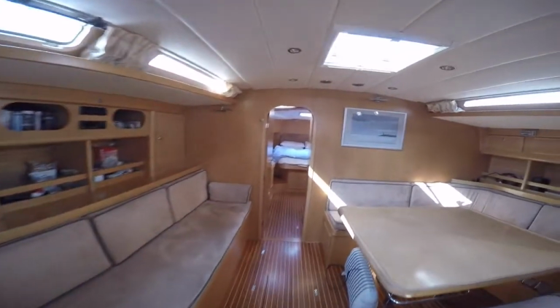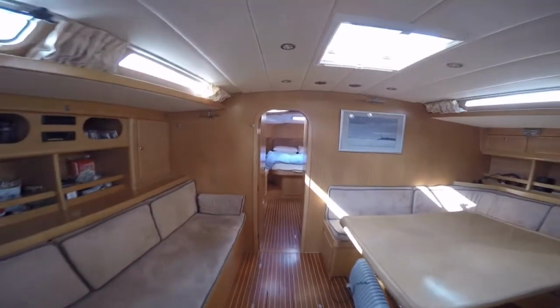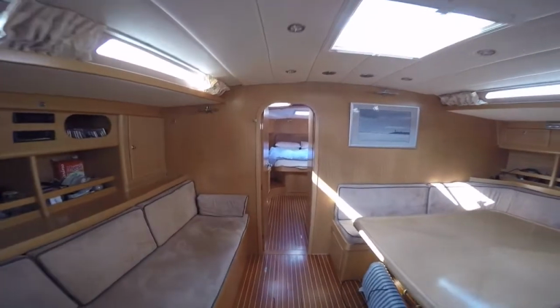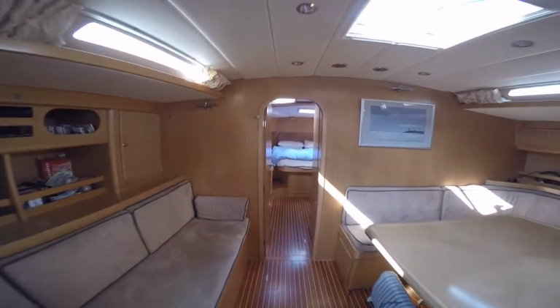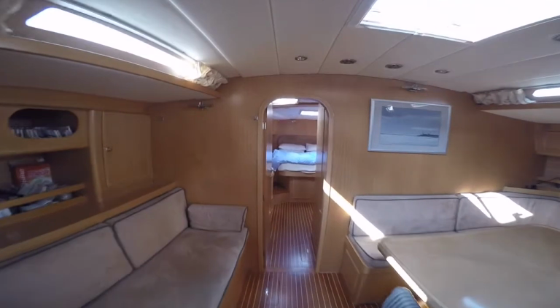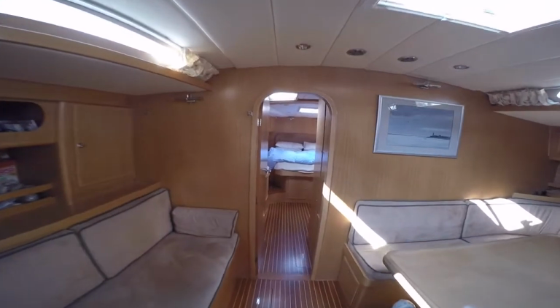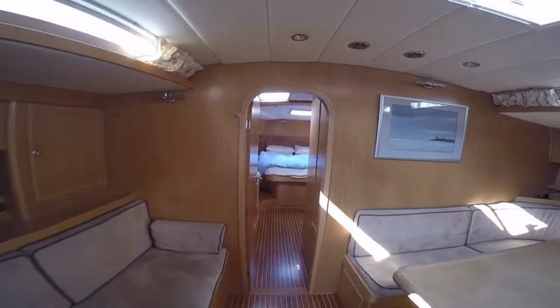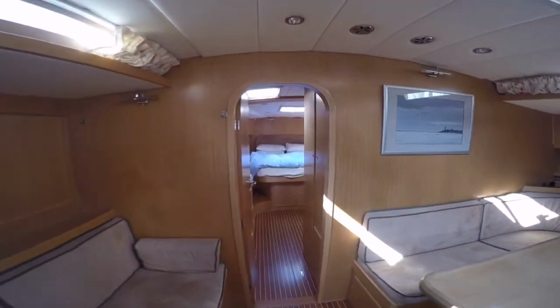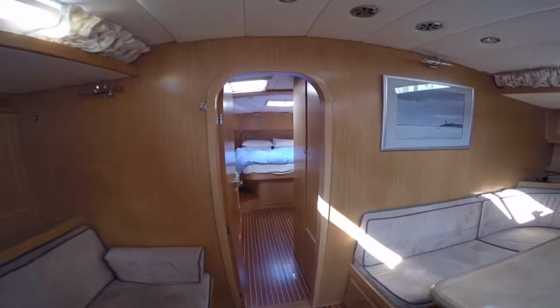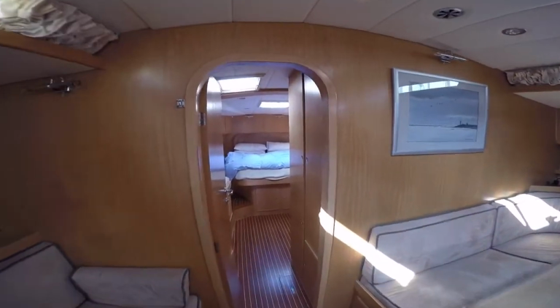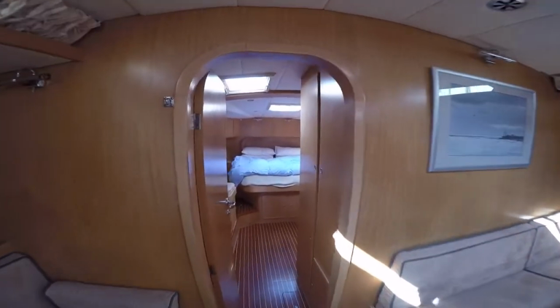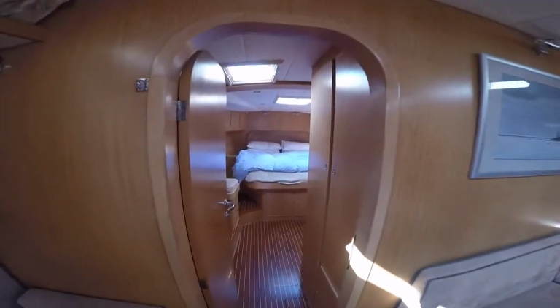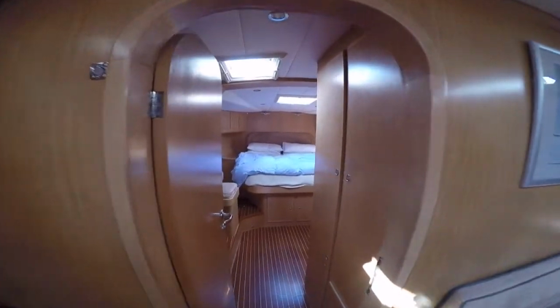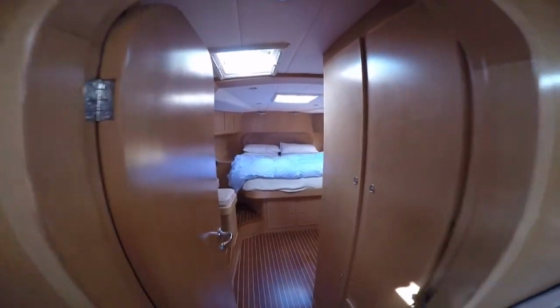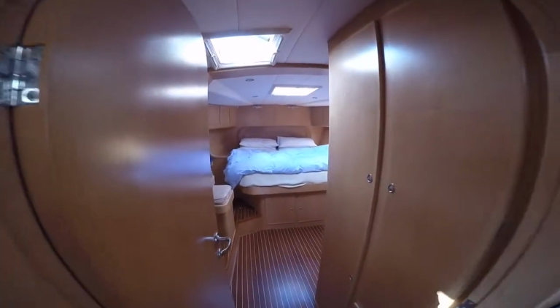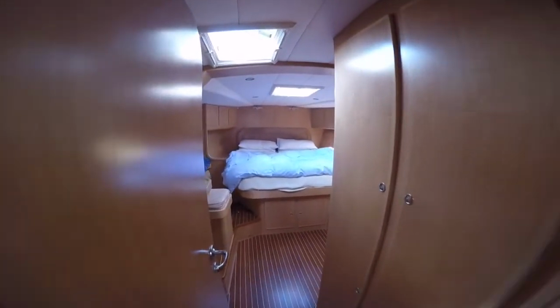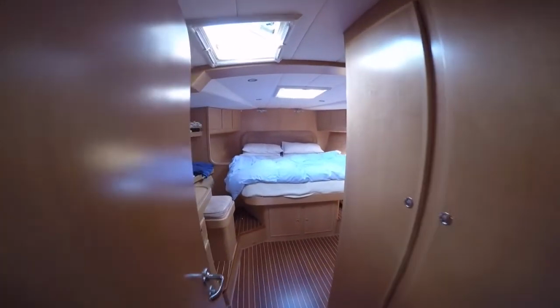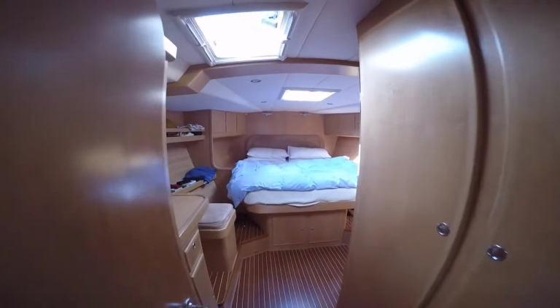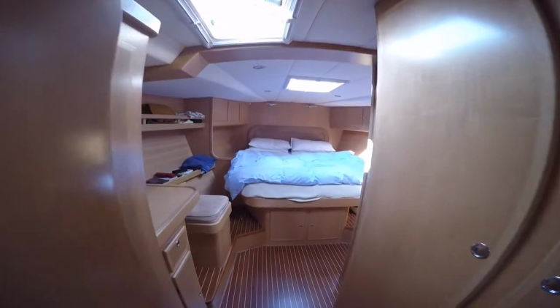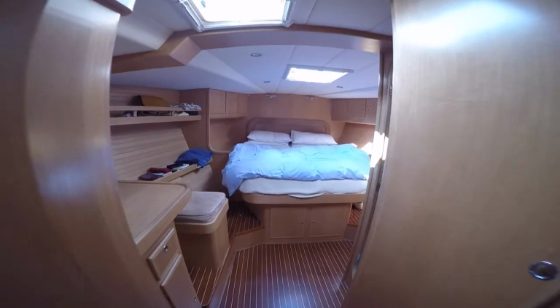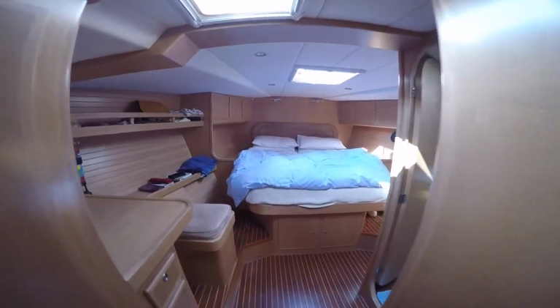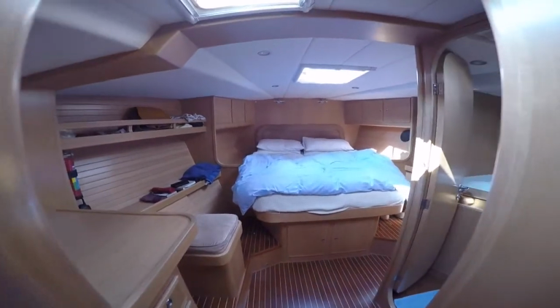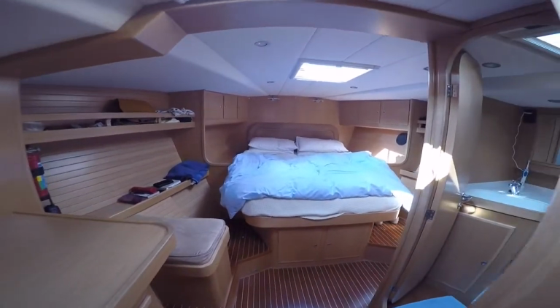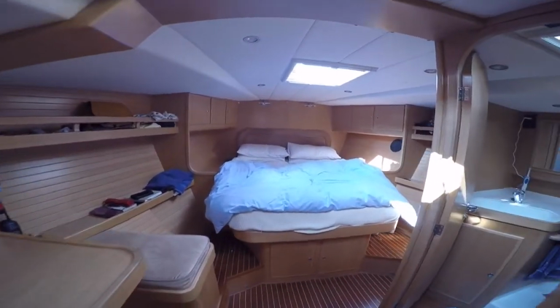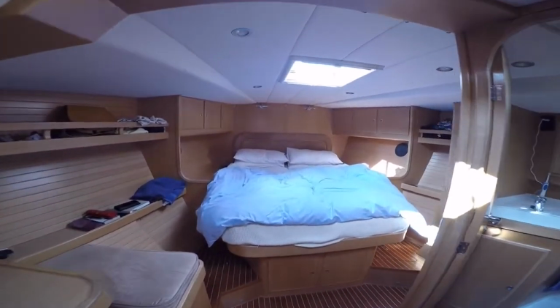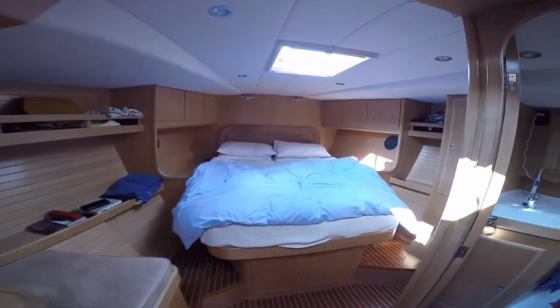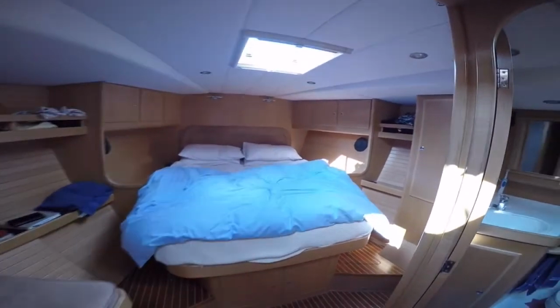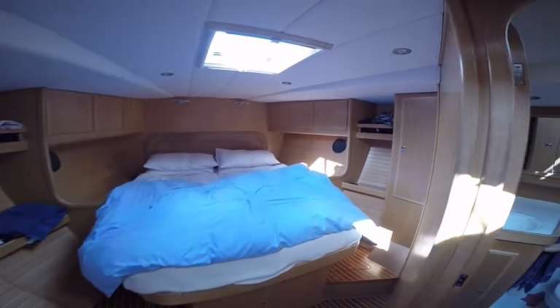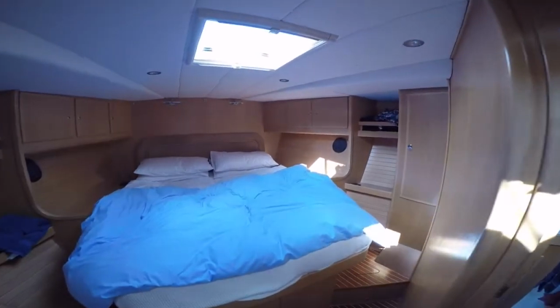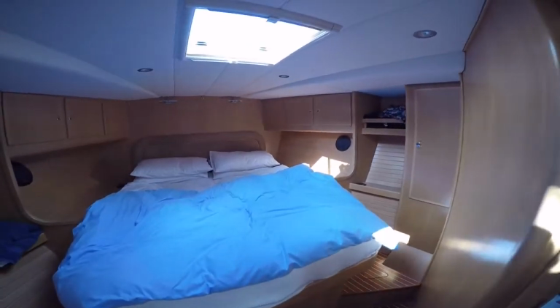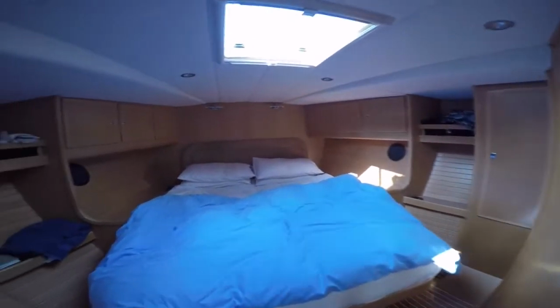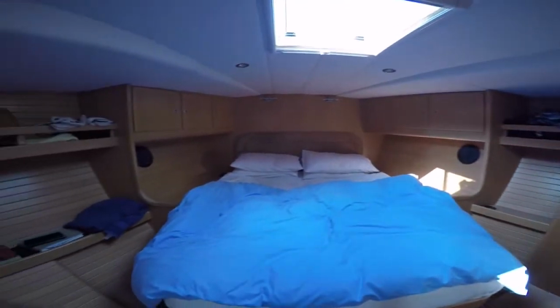The port side saloon settee is long and wide enough to use as a berth as well. Going forward, the master cabin has a double bed, ensuite heads with shower, dressing table with mirror and ample storage.